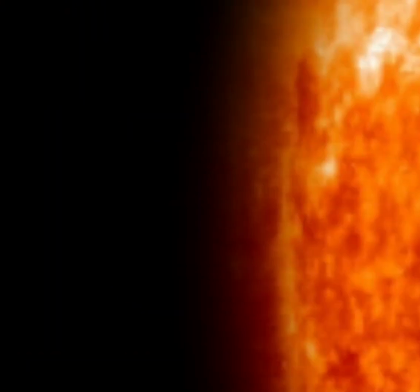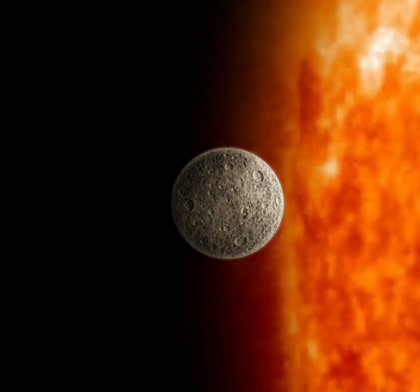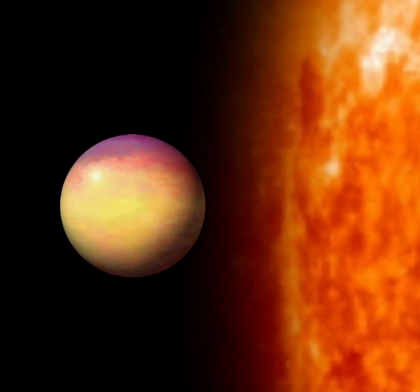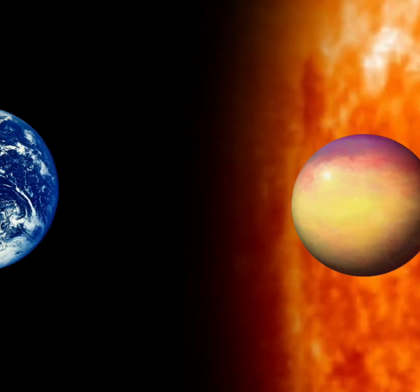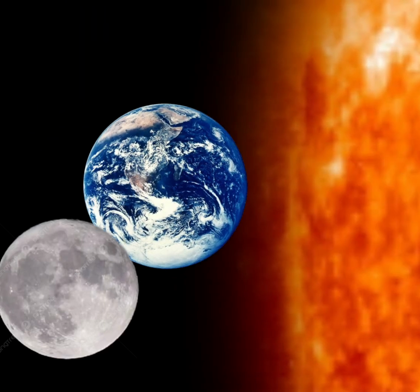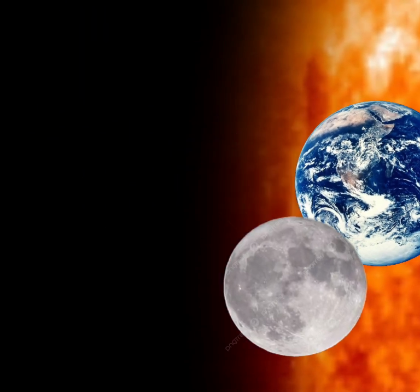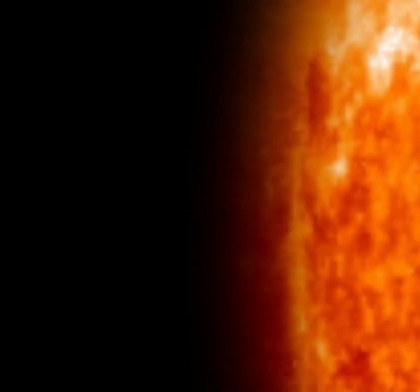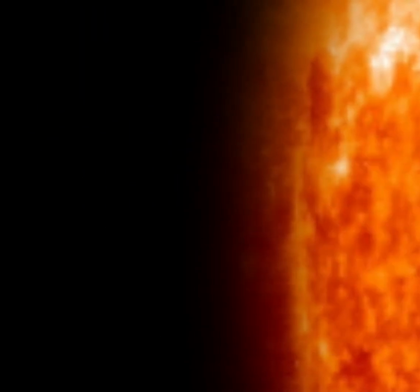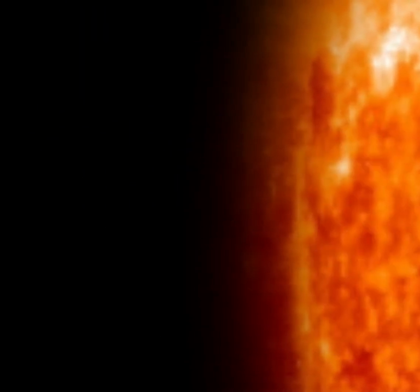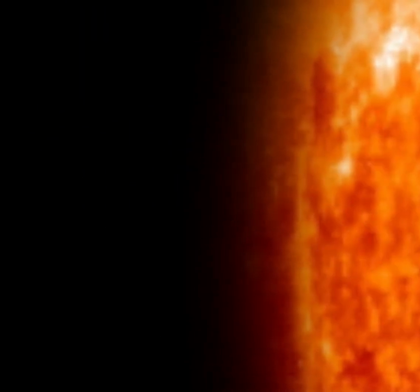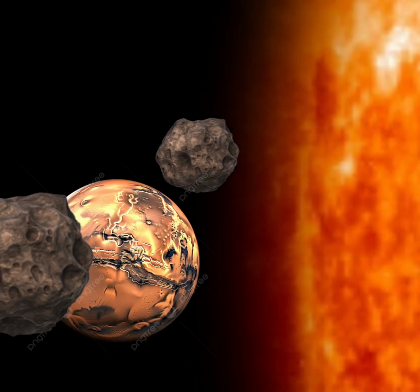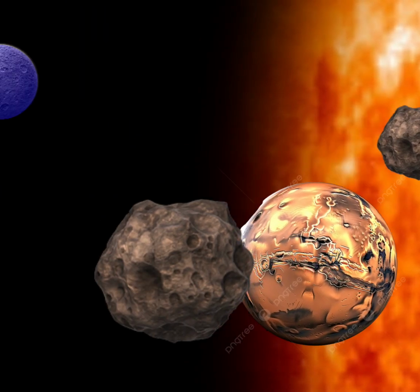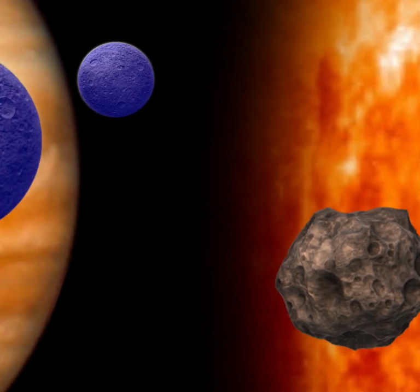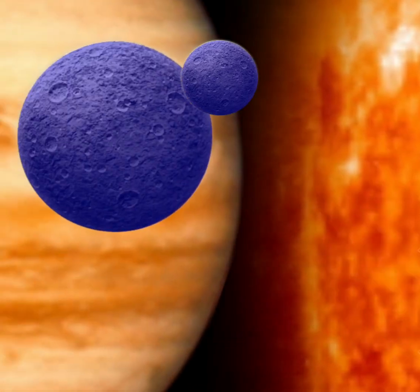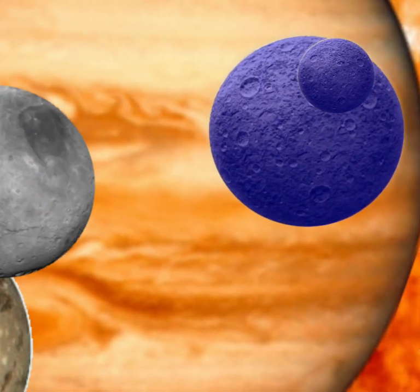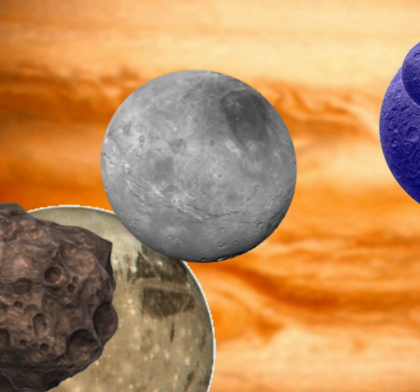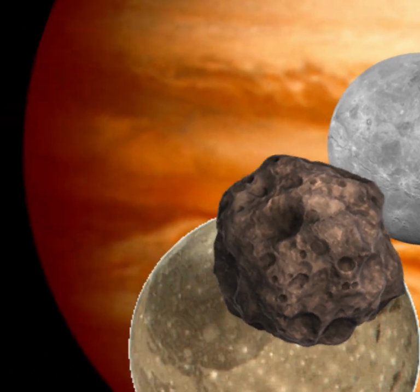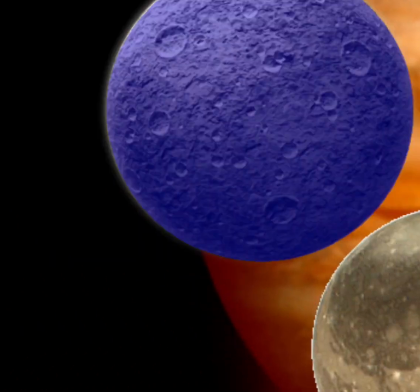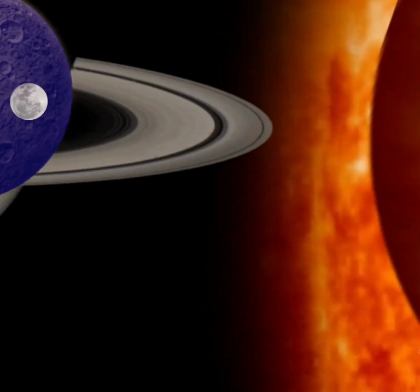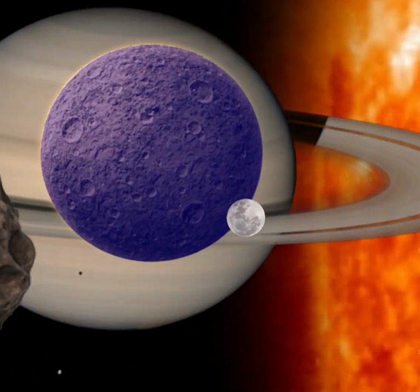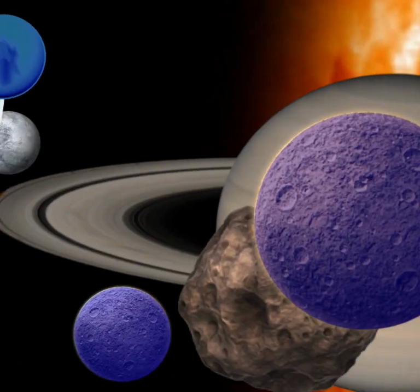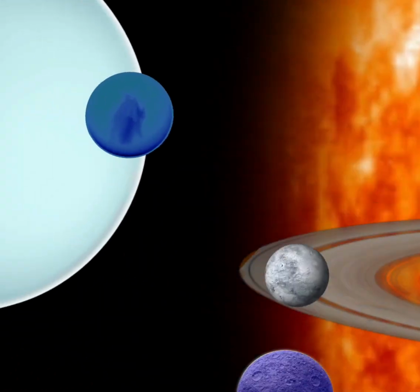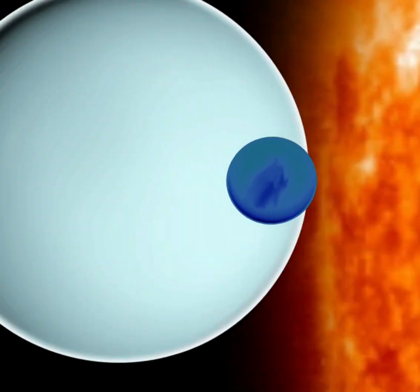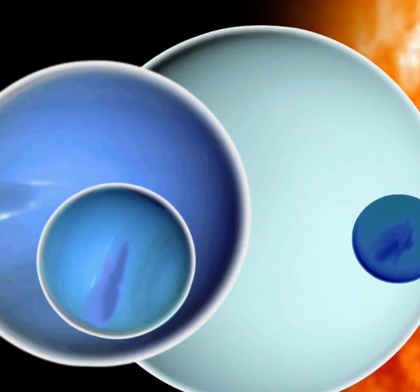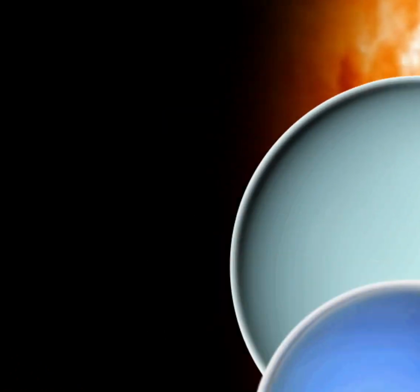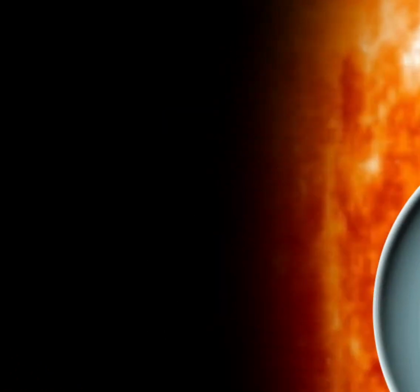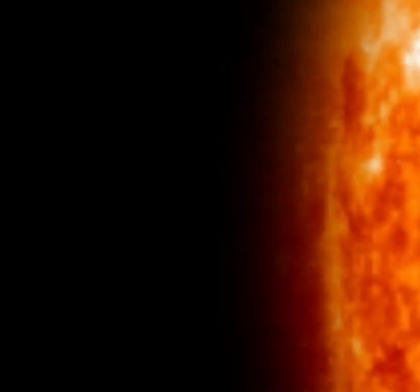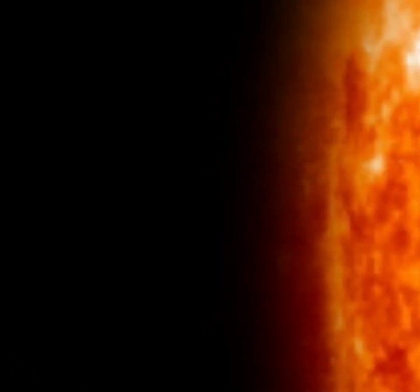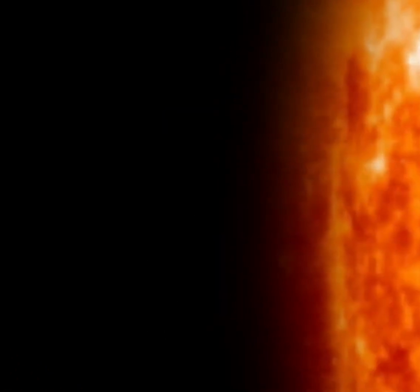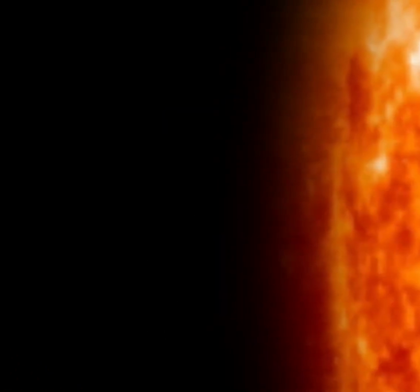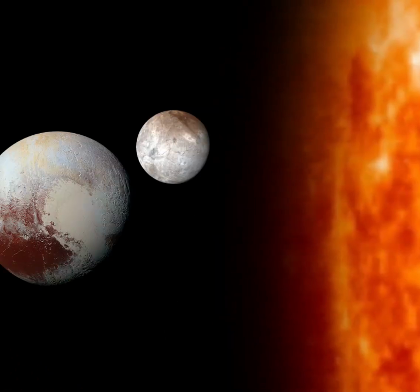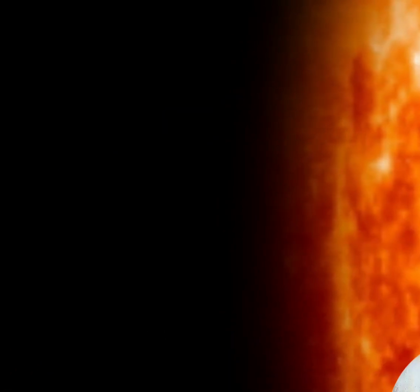There's Mercury, Venus, Earth, Mars and Jupiter, Saturn, Uranus and Neptune, last of all there's Pluto too.